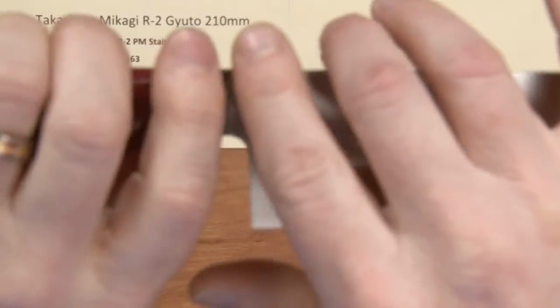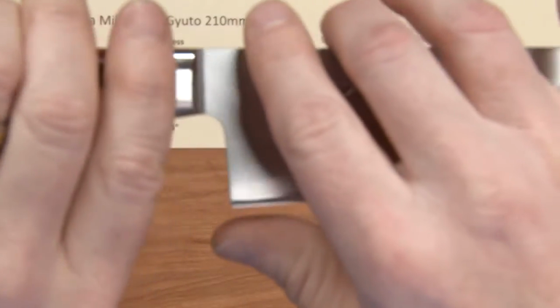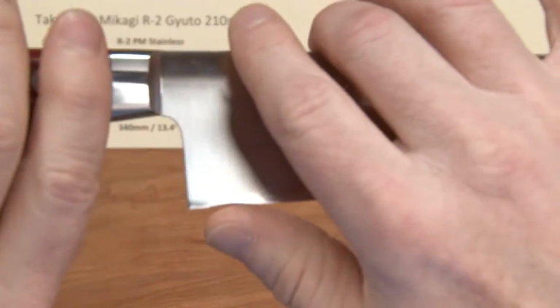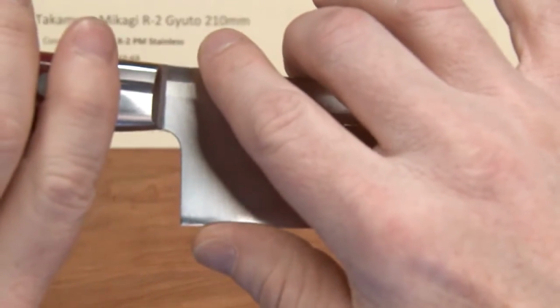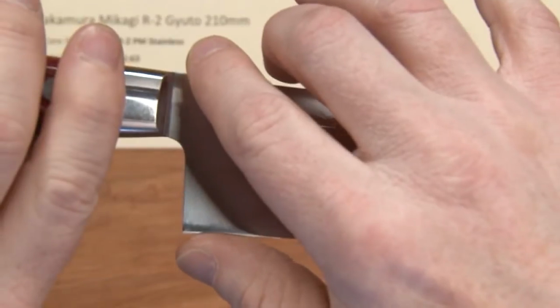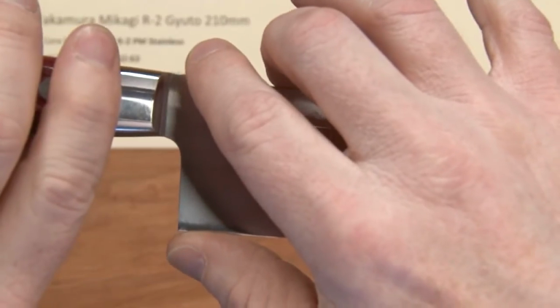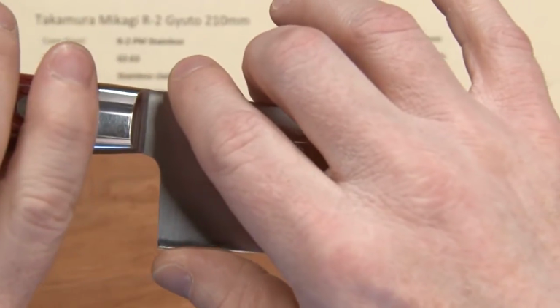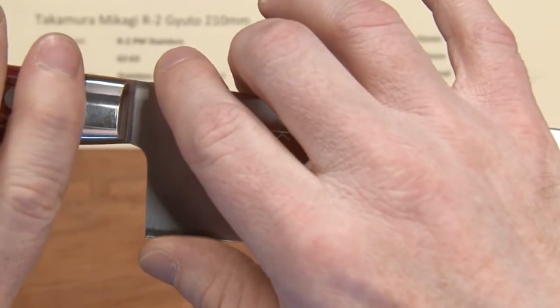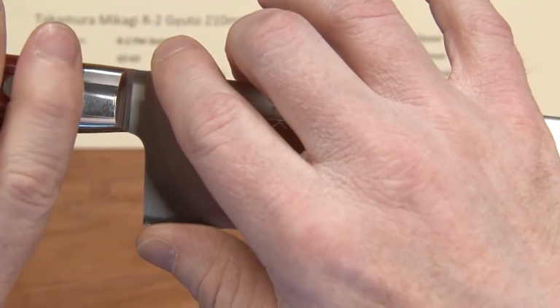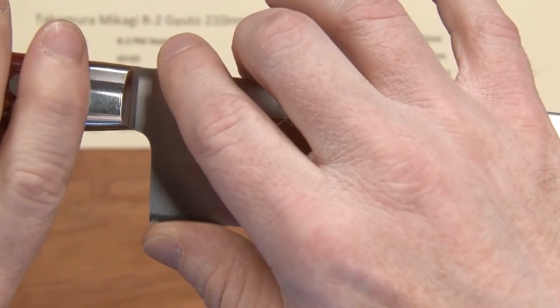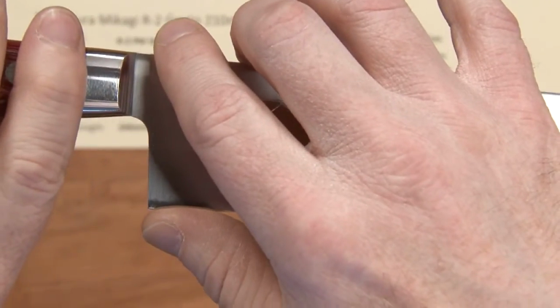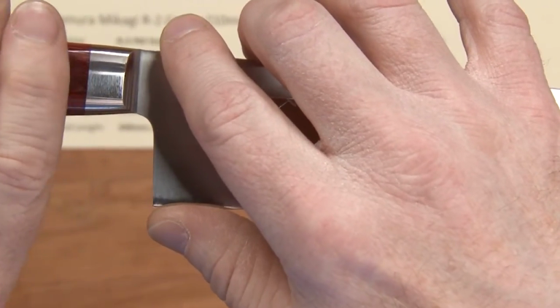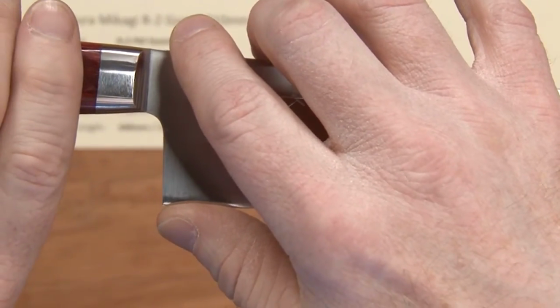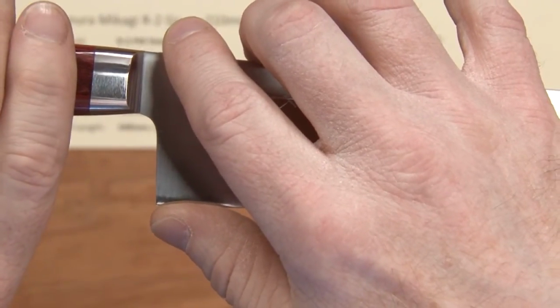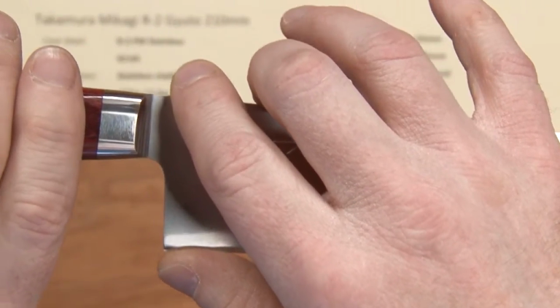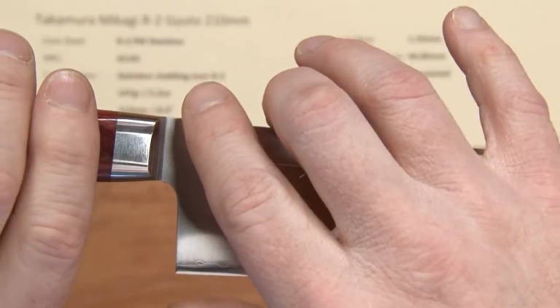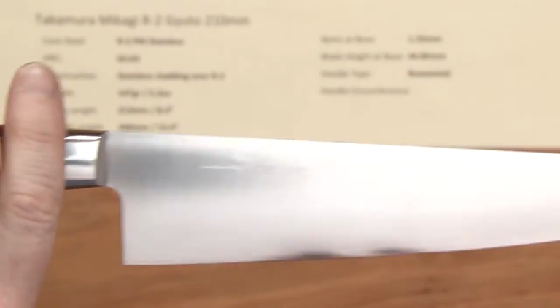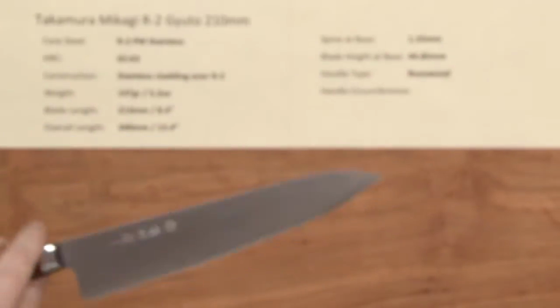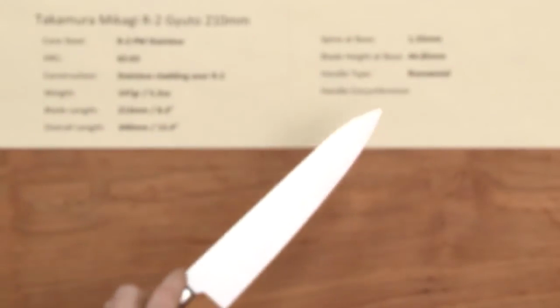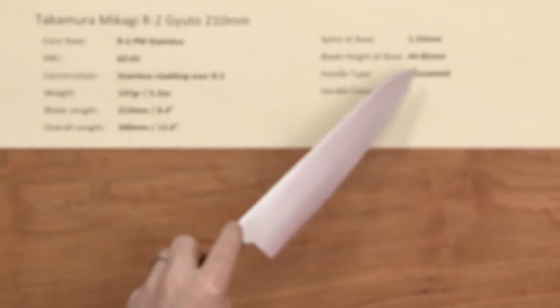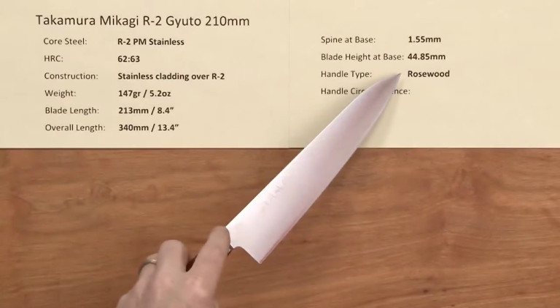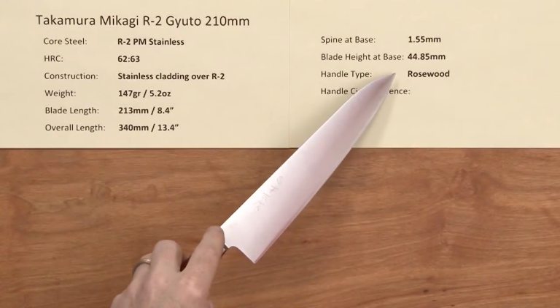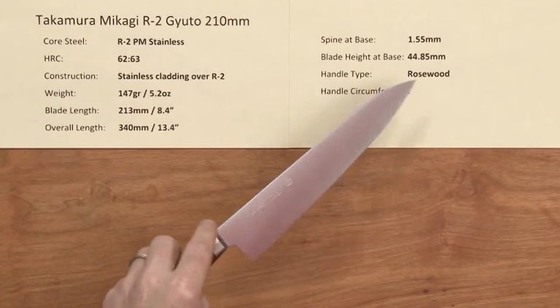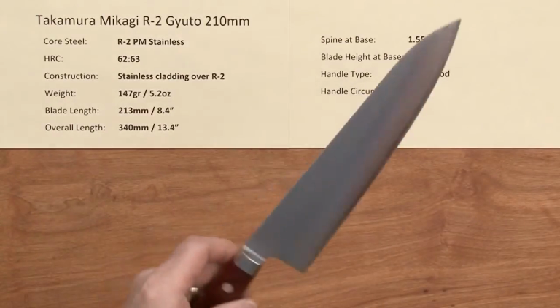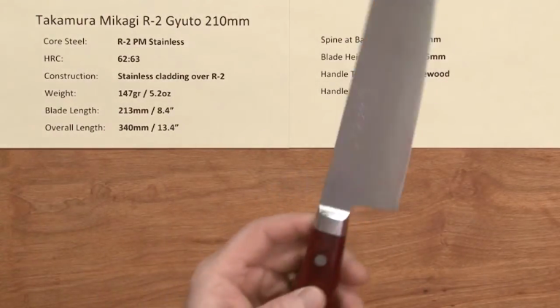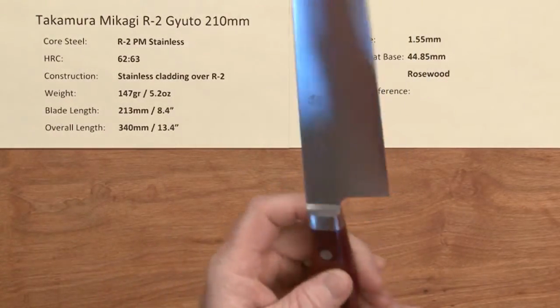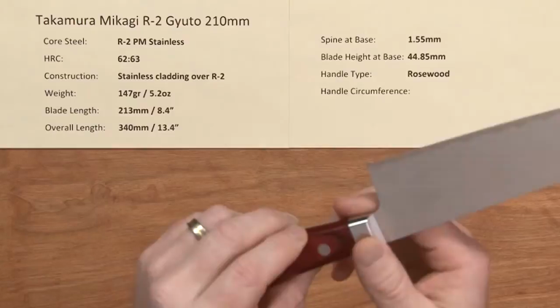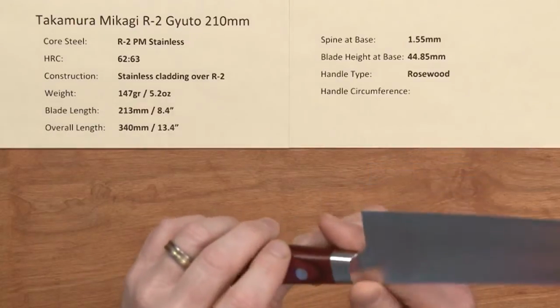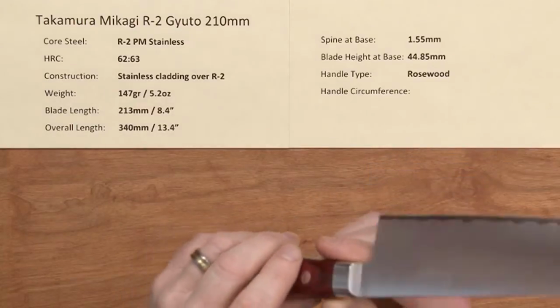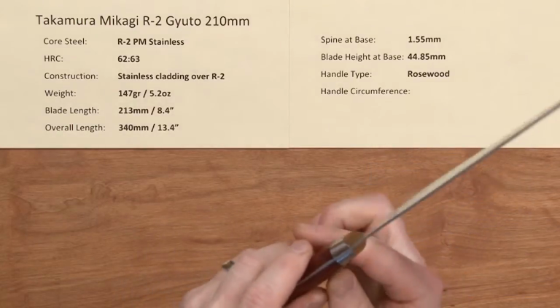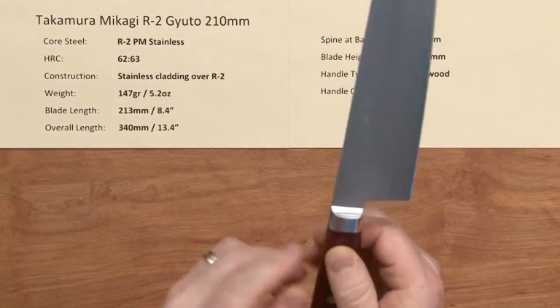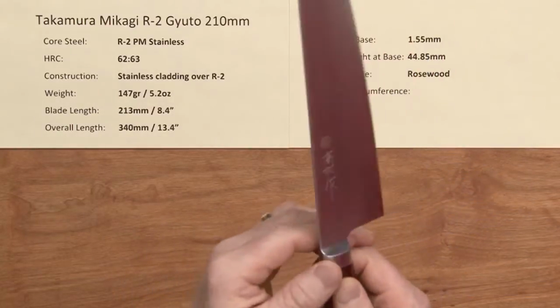The heel height back here to the spine is about 40, just slightly under 45mm. The handle type is a rosewood handle, and it's a really nicely done handle. The fit and finish on this entire blade is very, very good.